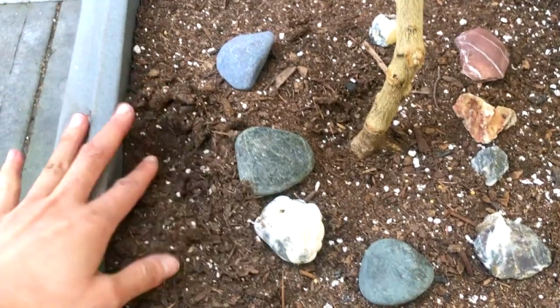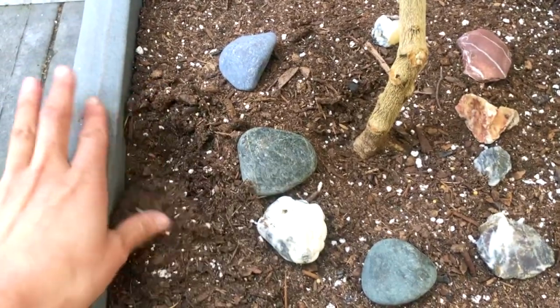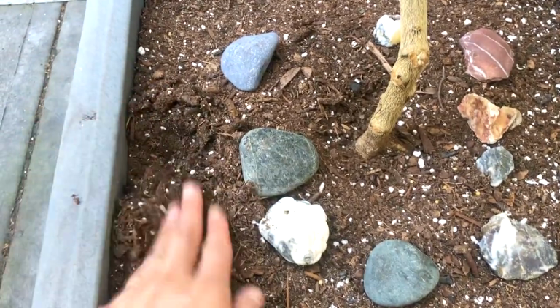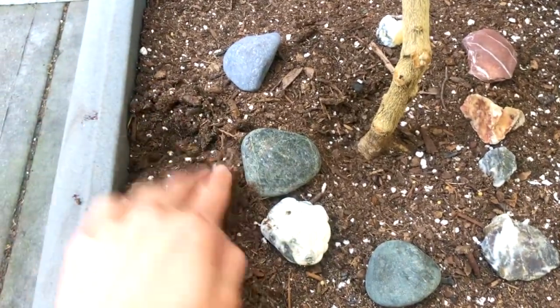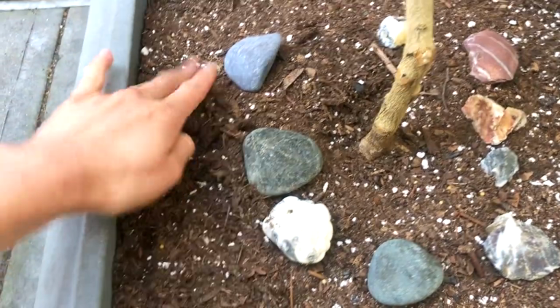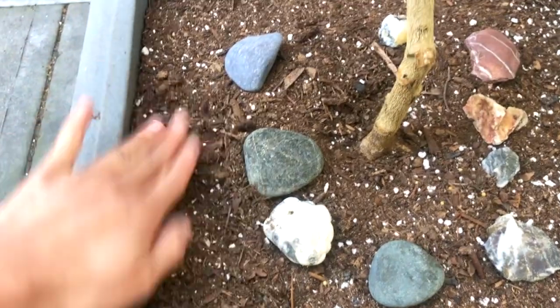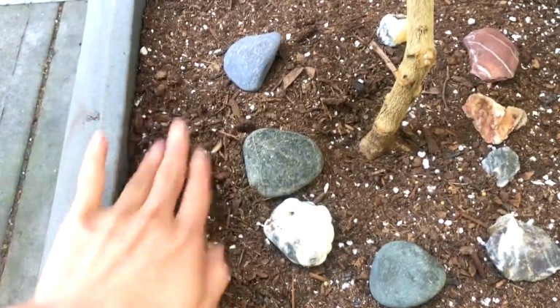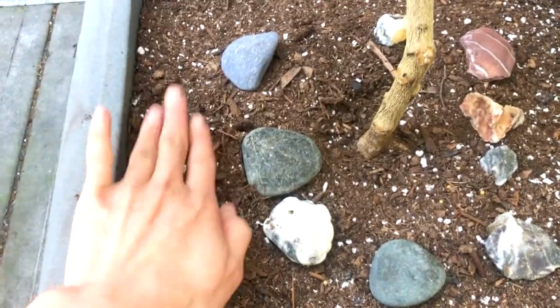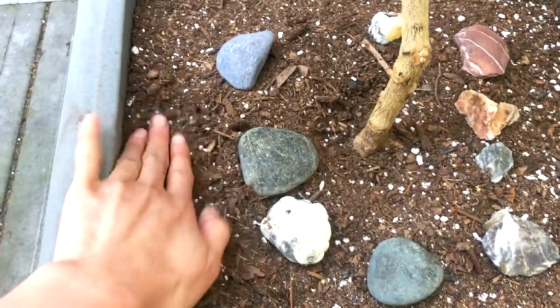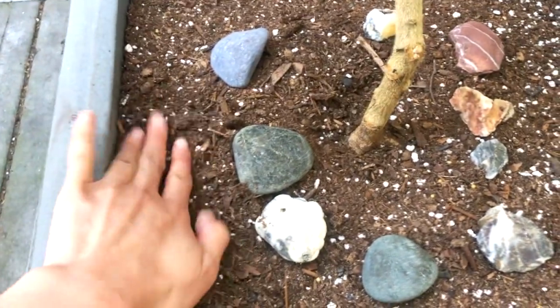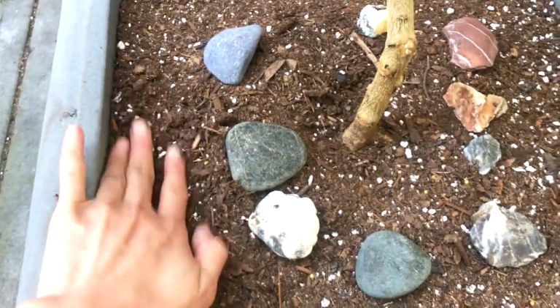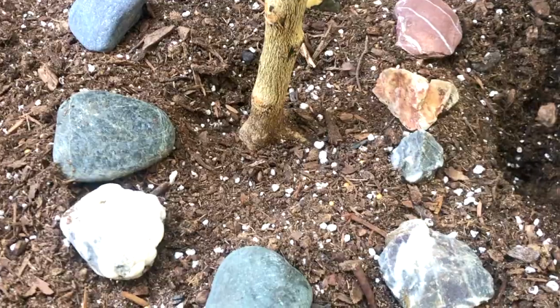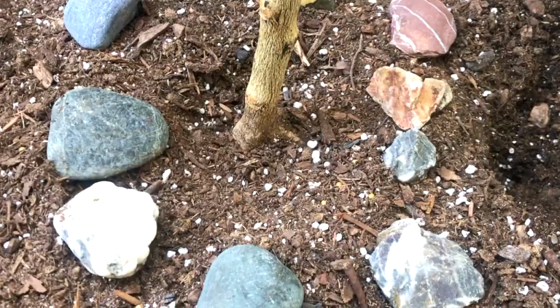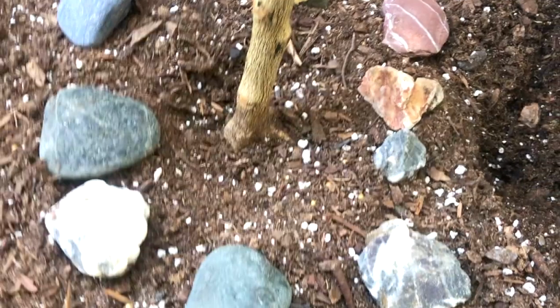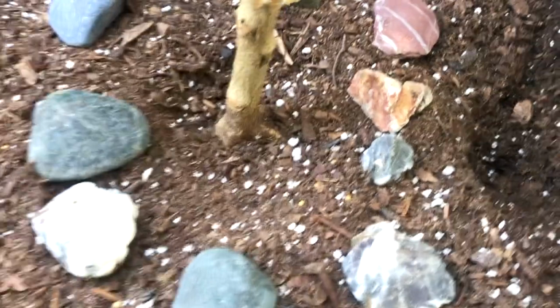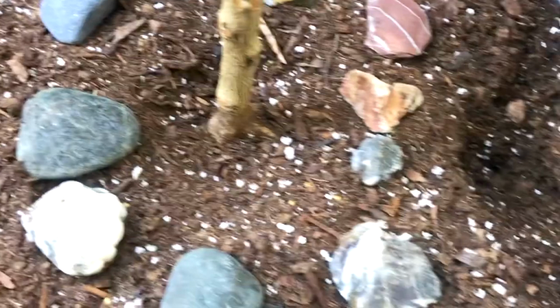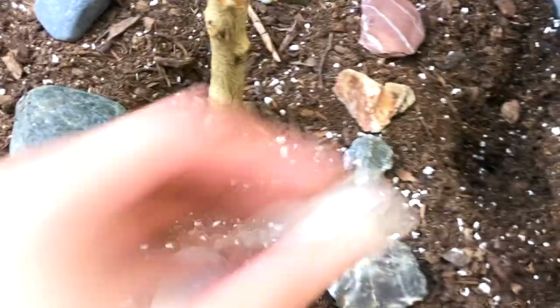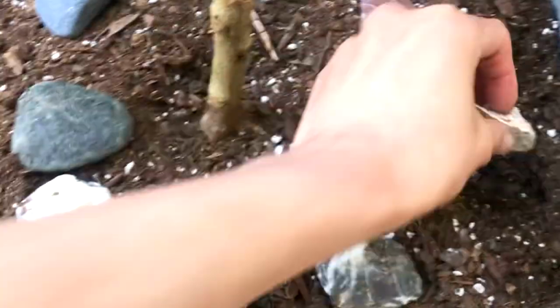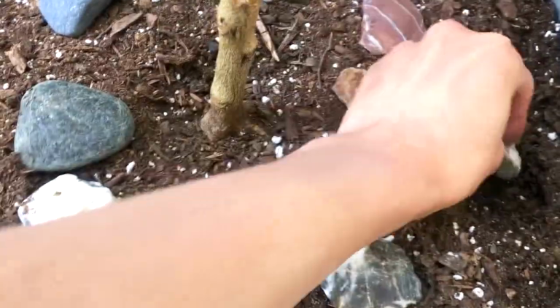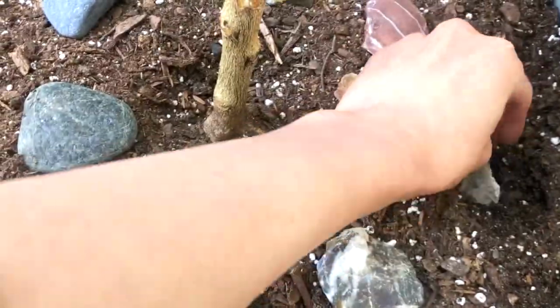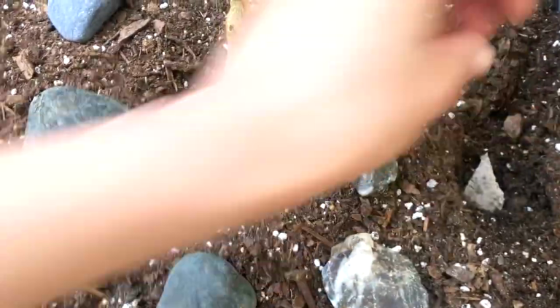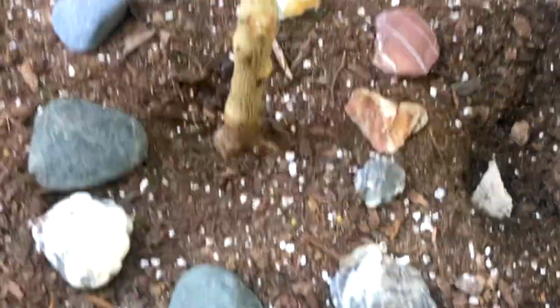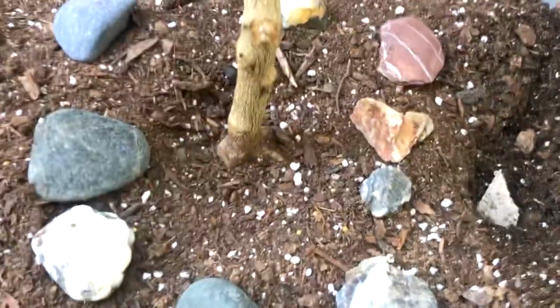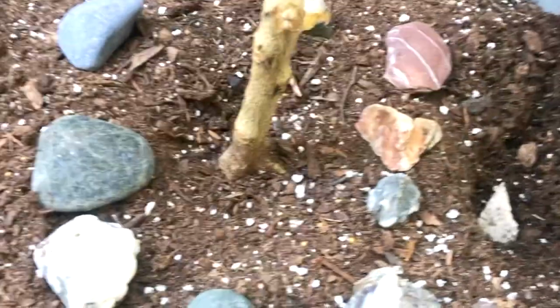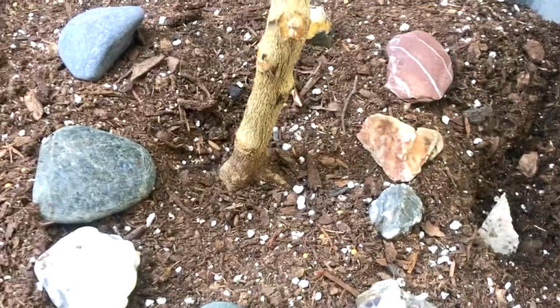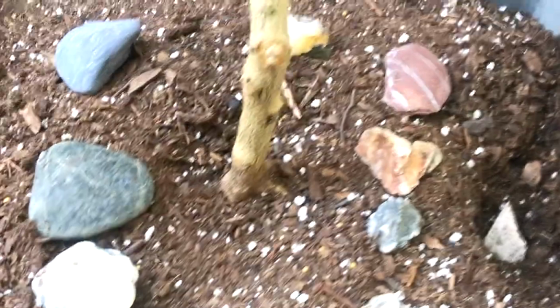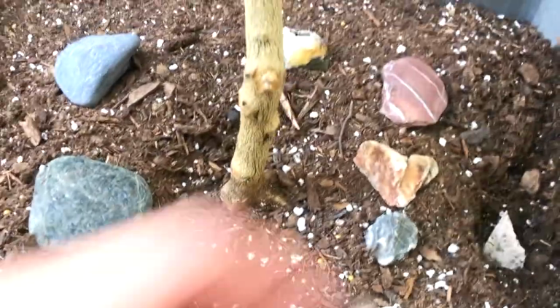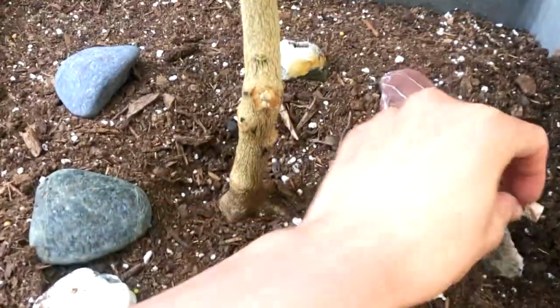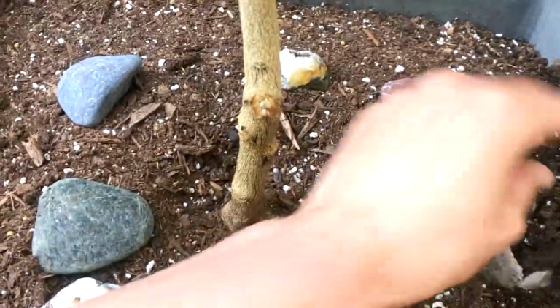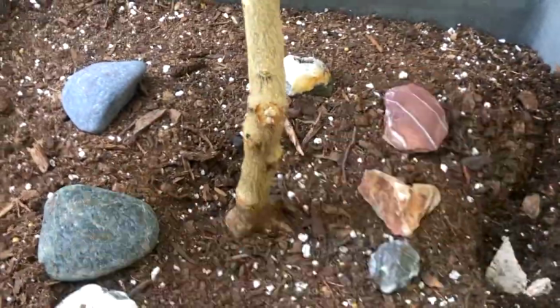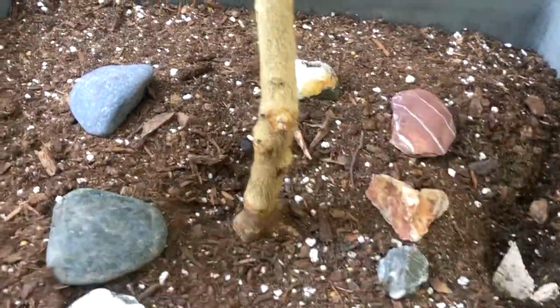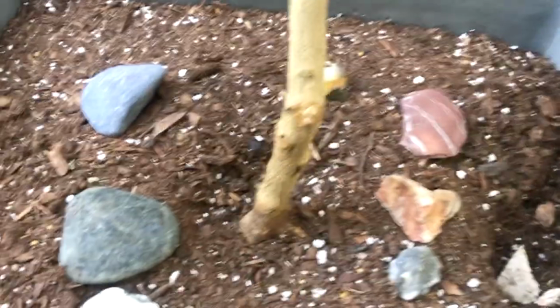This little lime tree produced a lot of limes recently, so it's going to need to replenish a lot of lost nutrients.